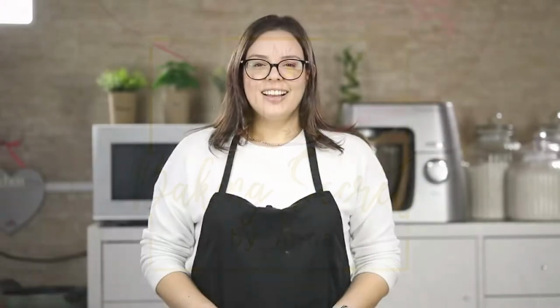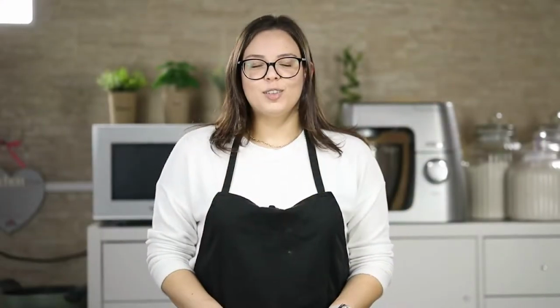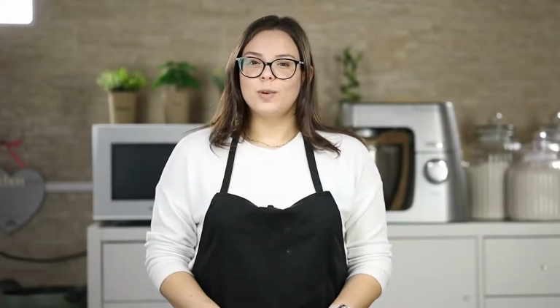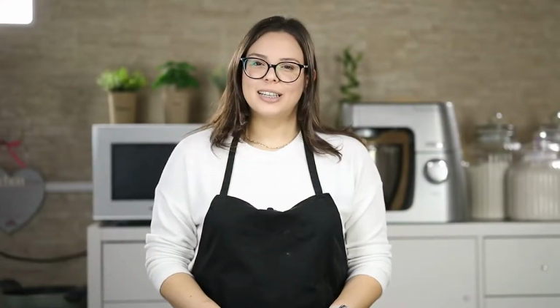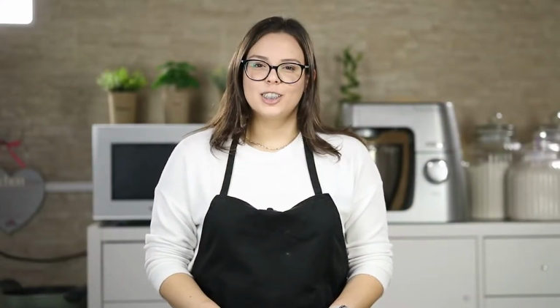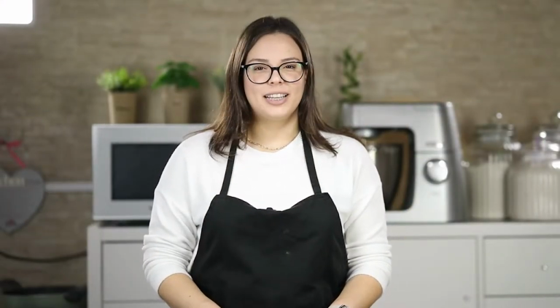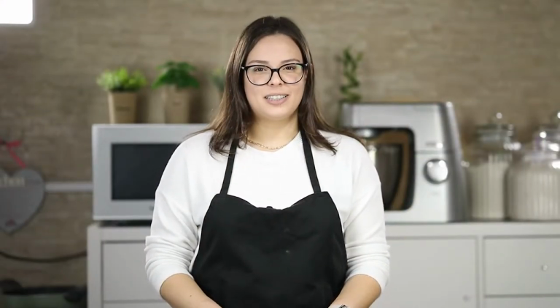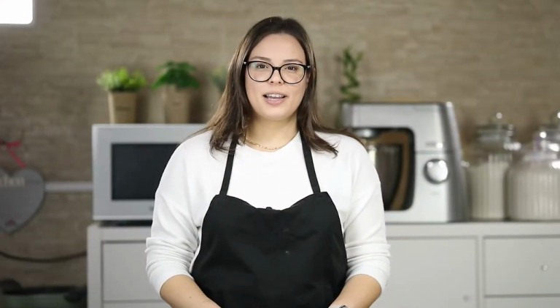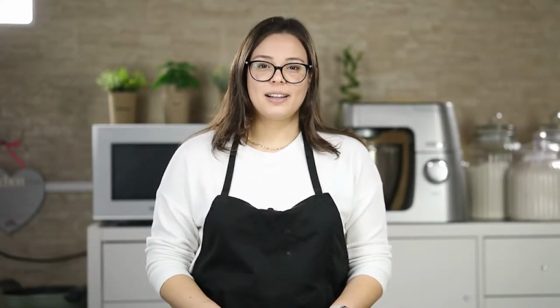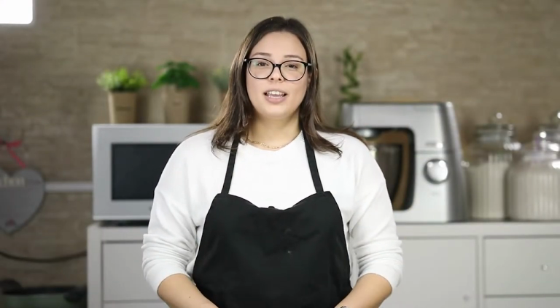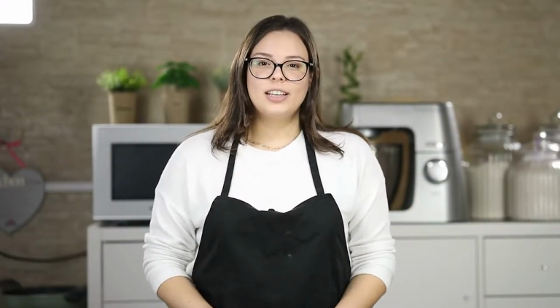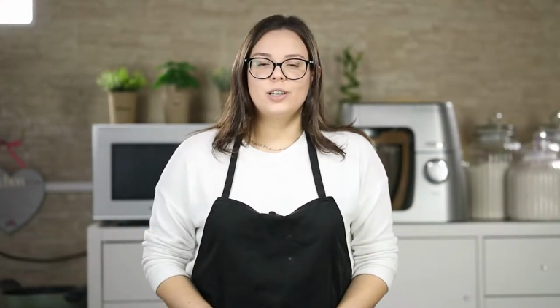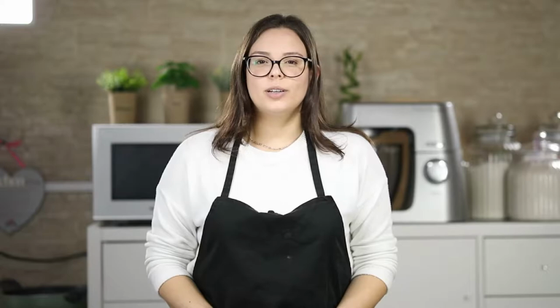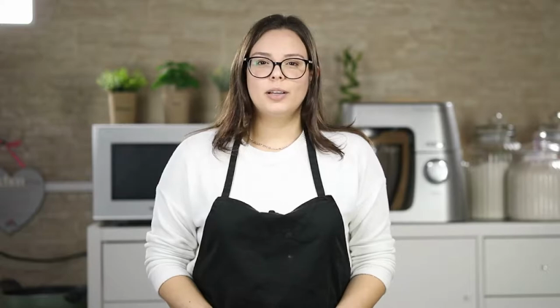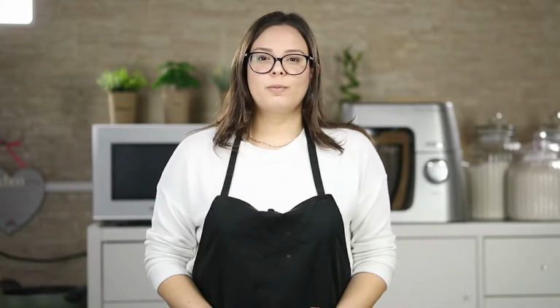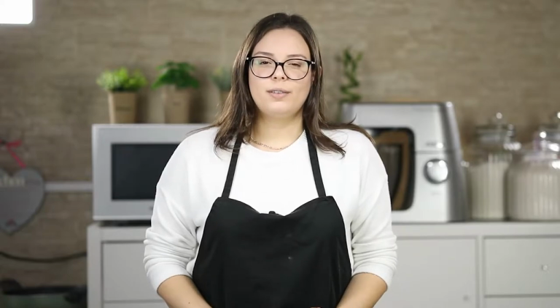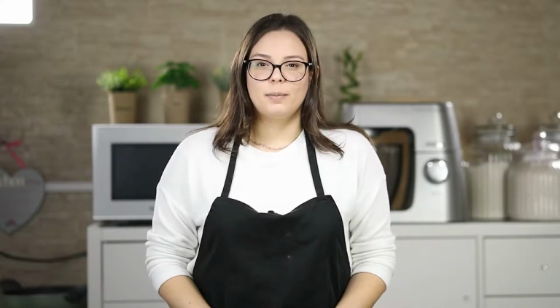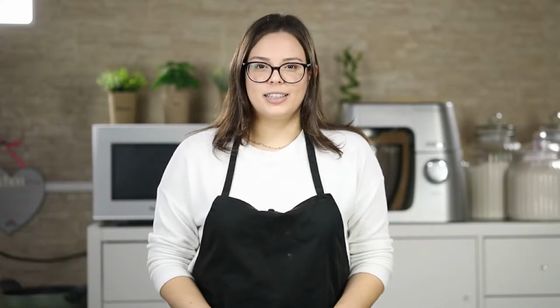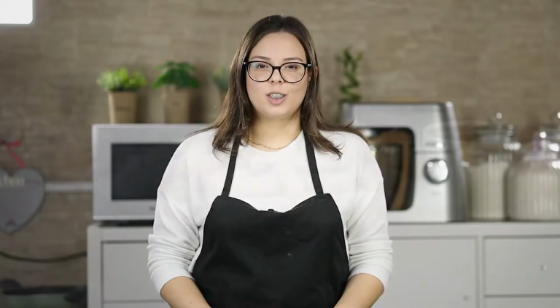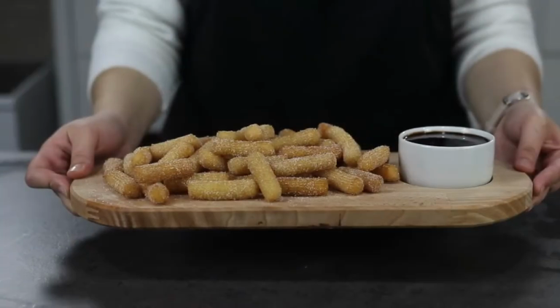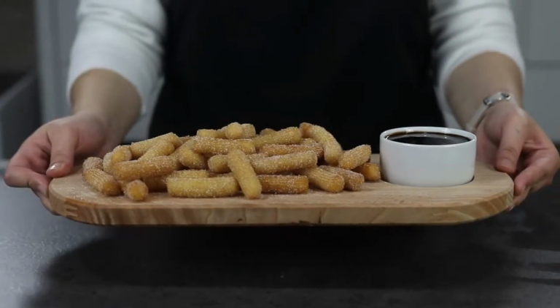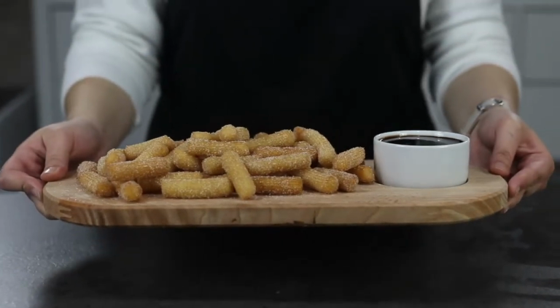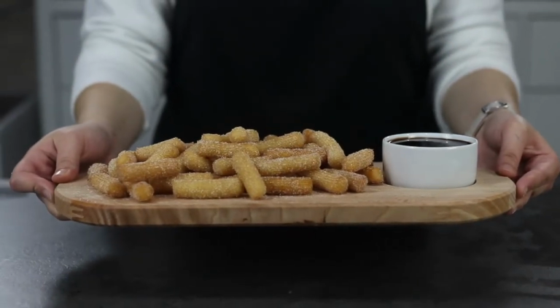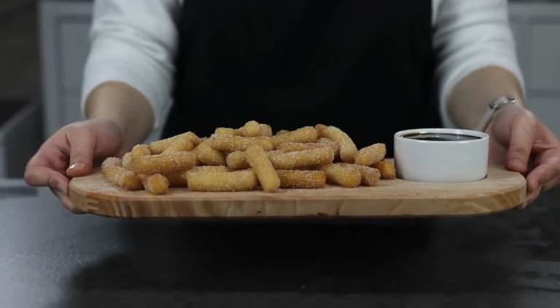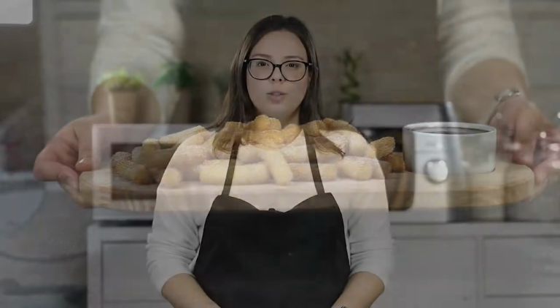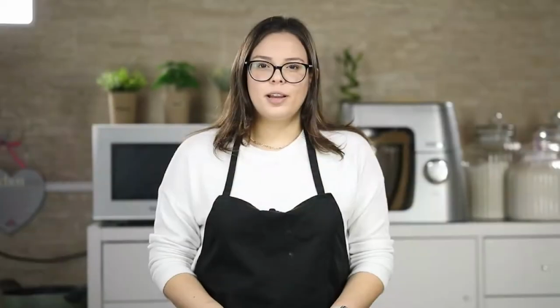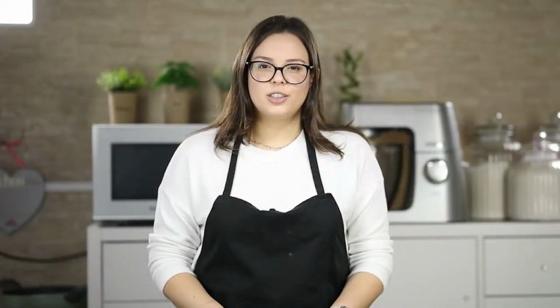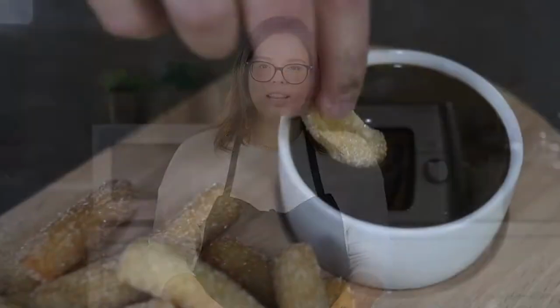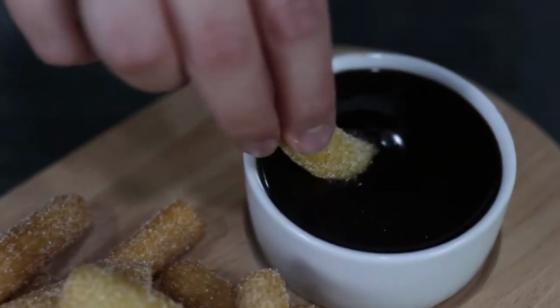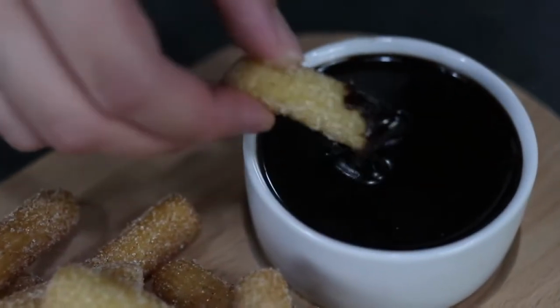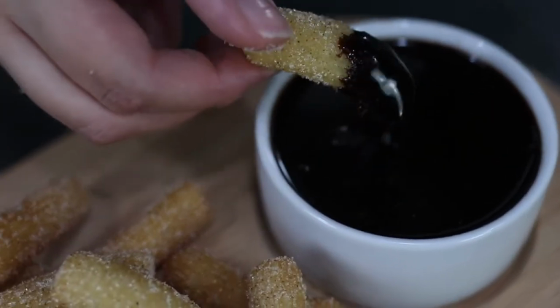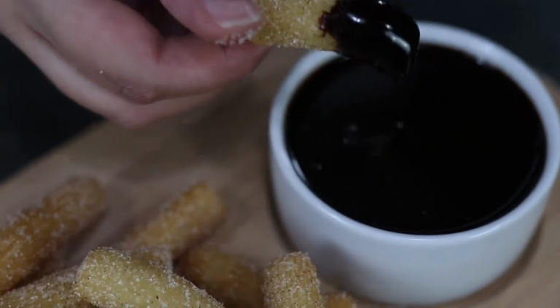Hello everybody, welcome back to my channel Baking Secrets by Anna. In today's video we are going to make one of my favorite American desserts — churros — and we are also going to prepare a chocolate ganache for dipping. So let's get started.